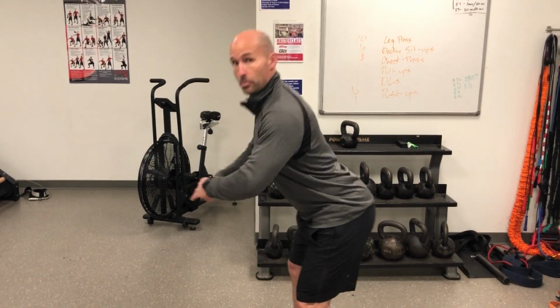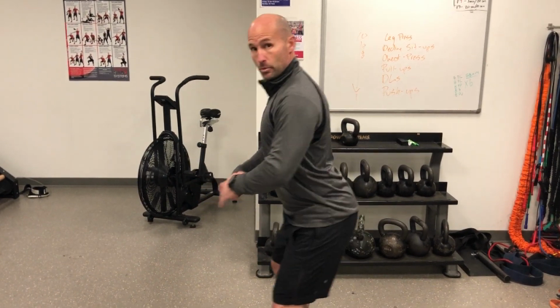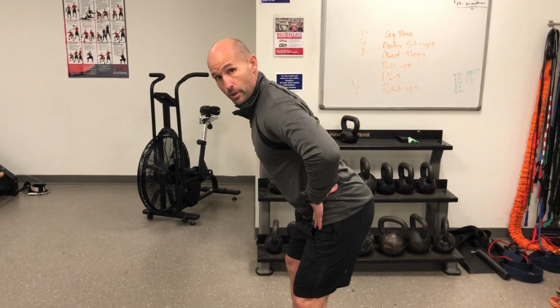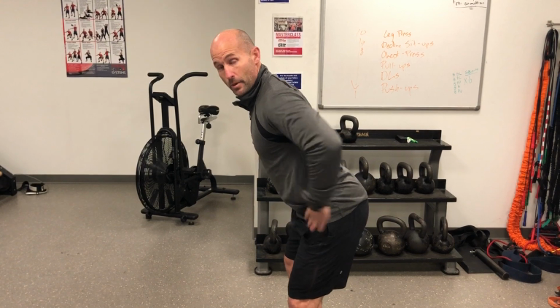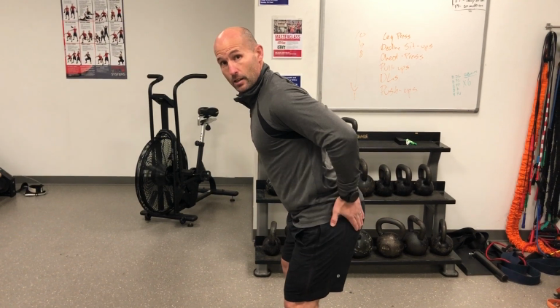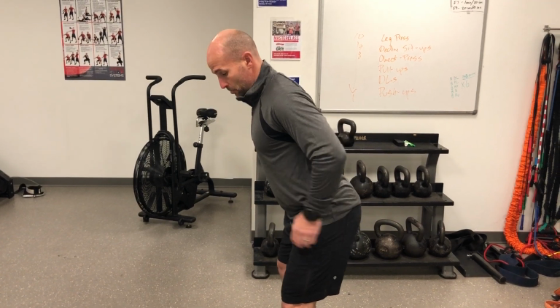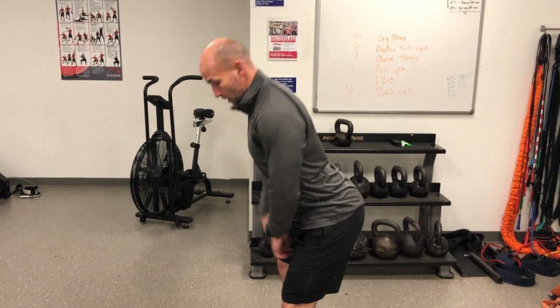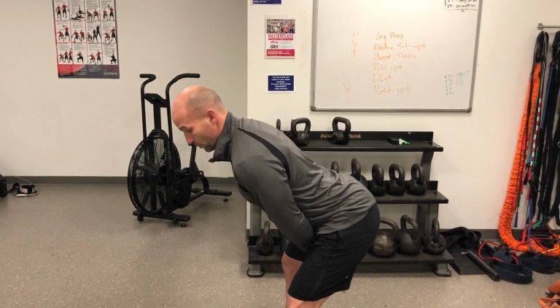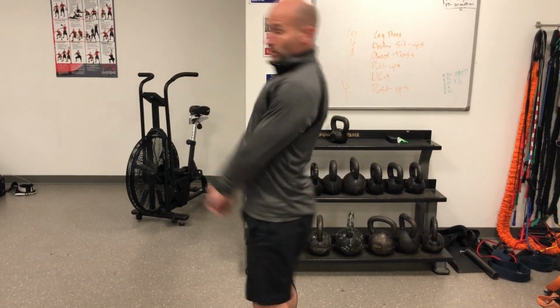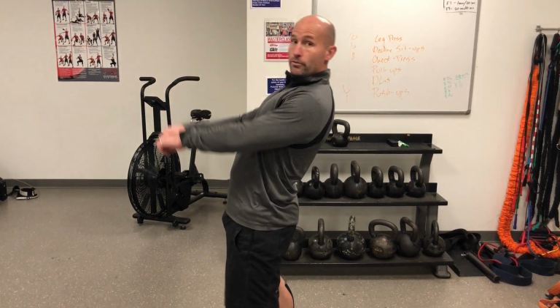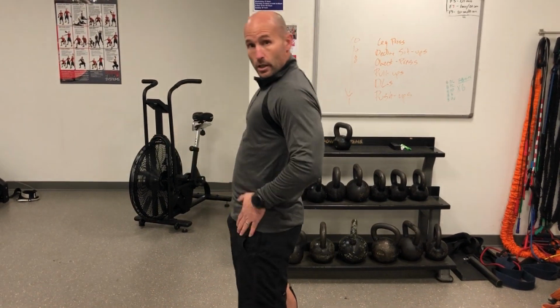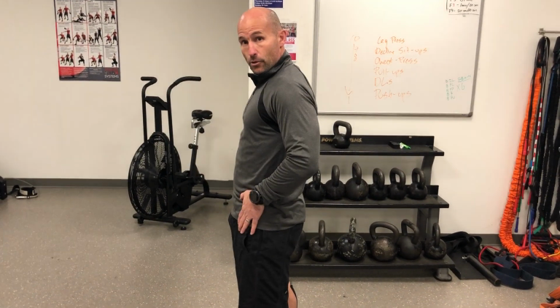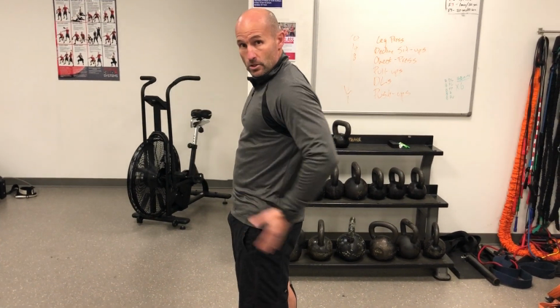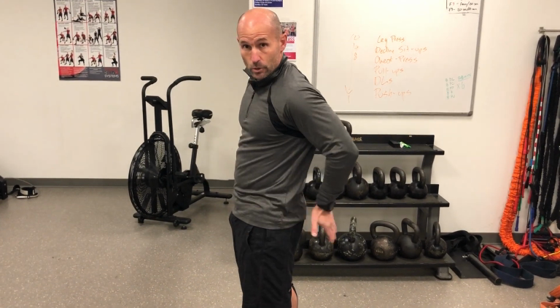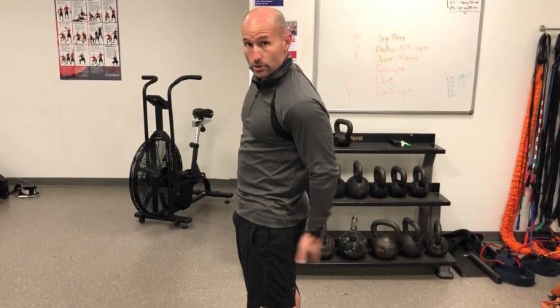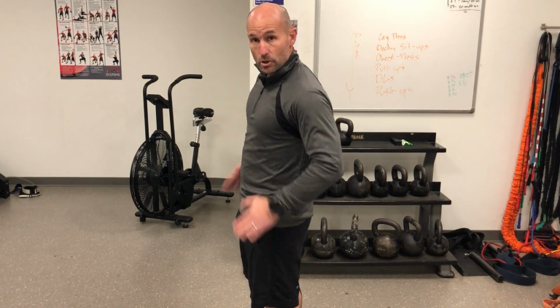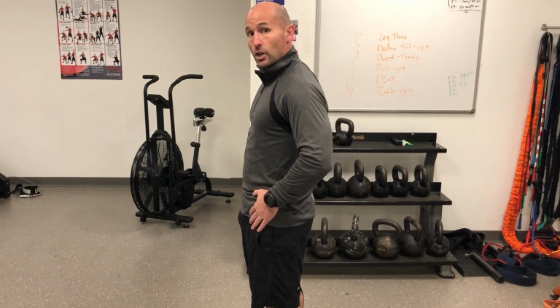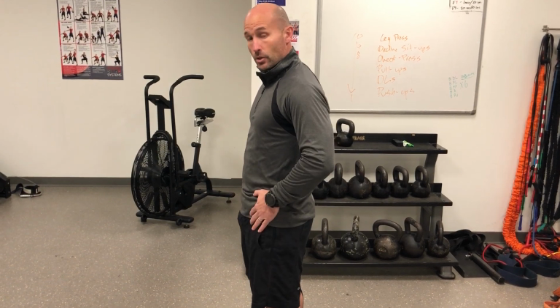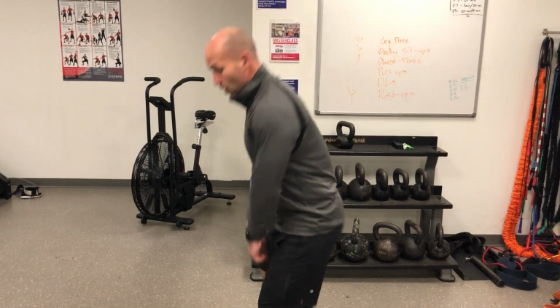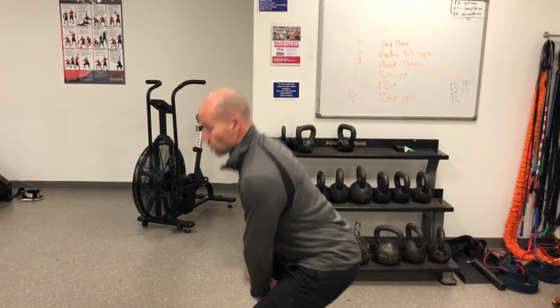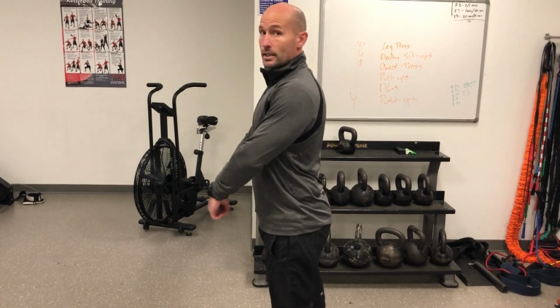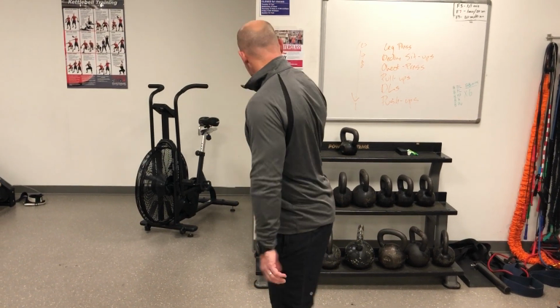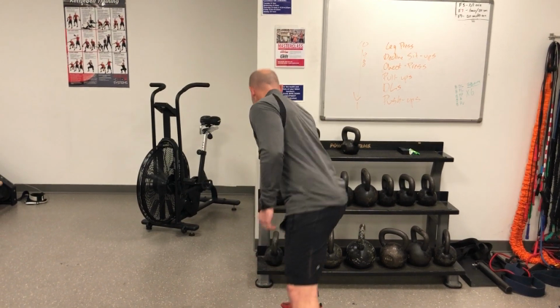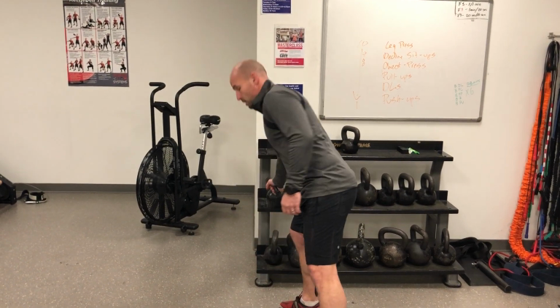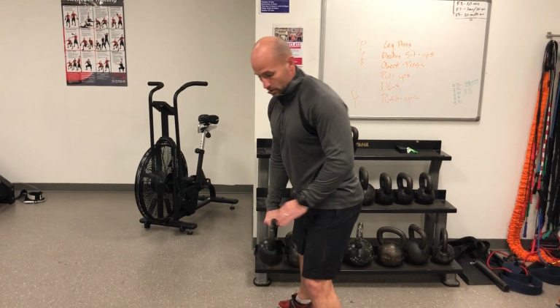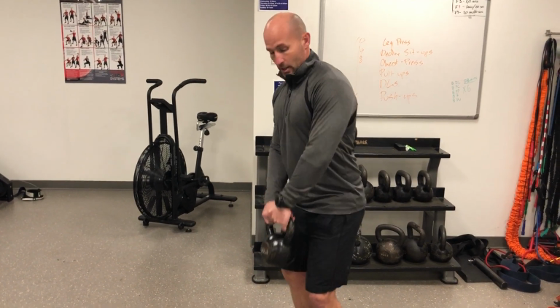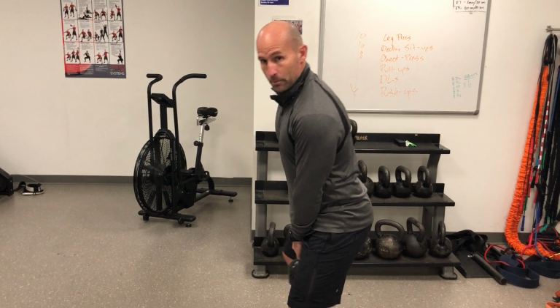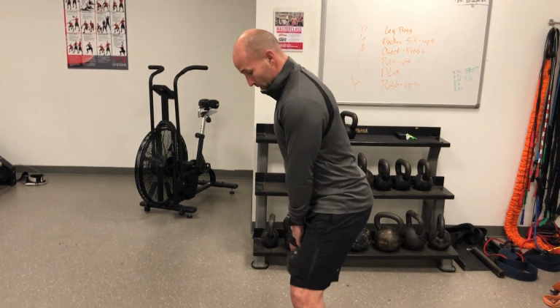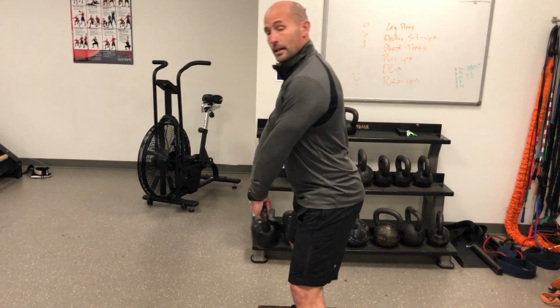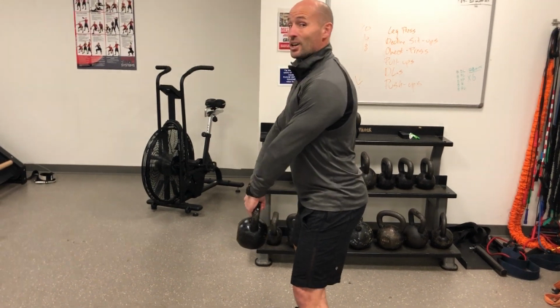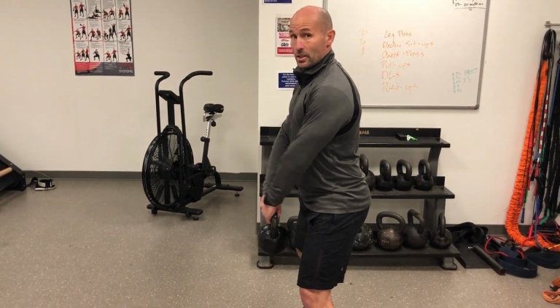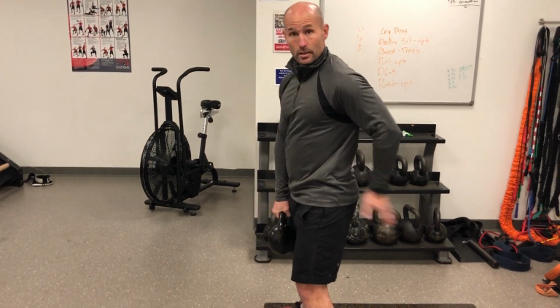What this motion does — we want to hip hinge, not squat. We're bringing our hips back, sticking your butt out, and we are trying to swing forward as forcefully as we can with our glutes, our hamstrings, and our hips. We are not squatting and lifting up.